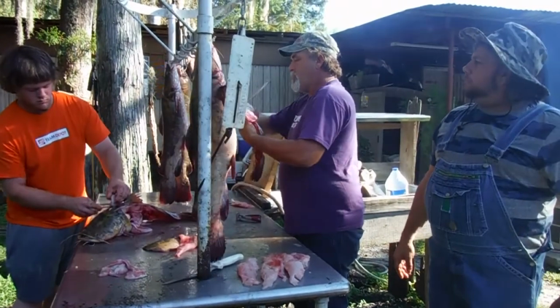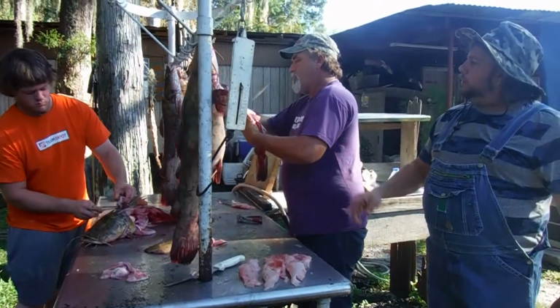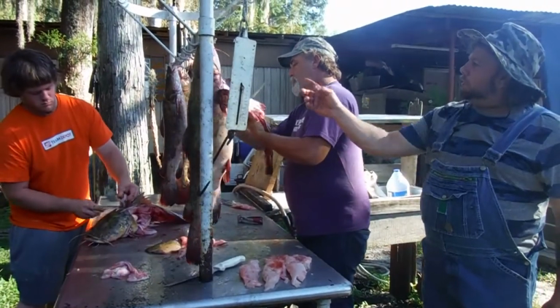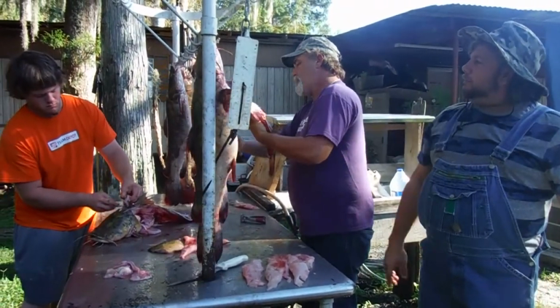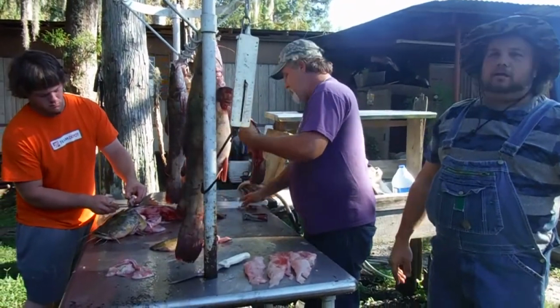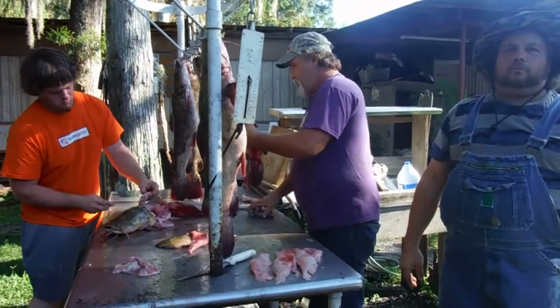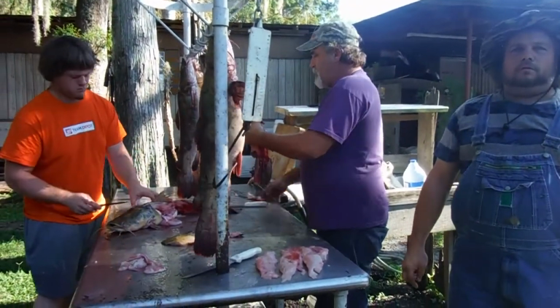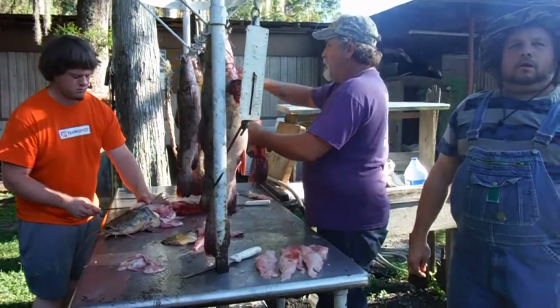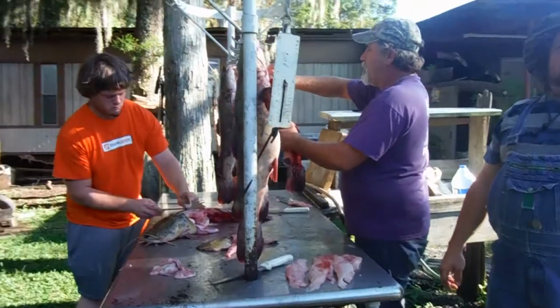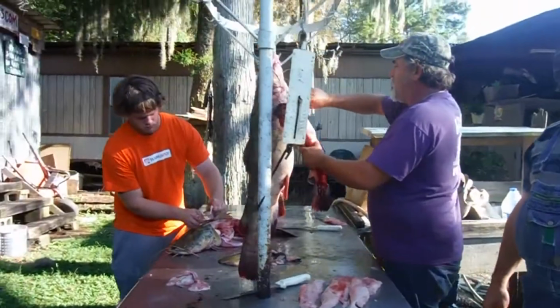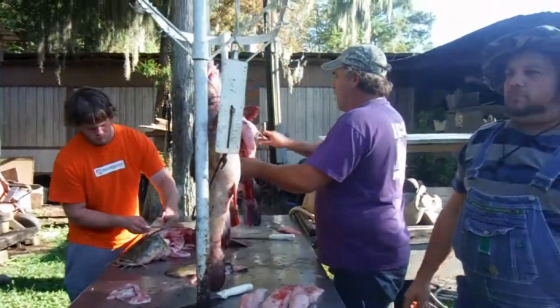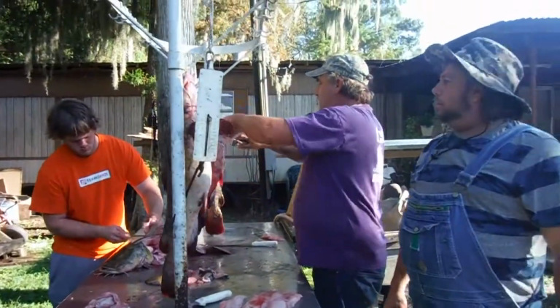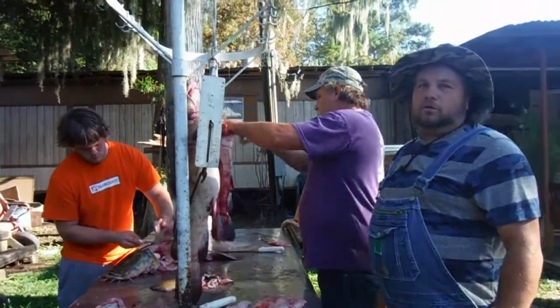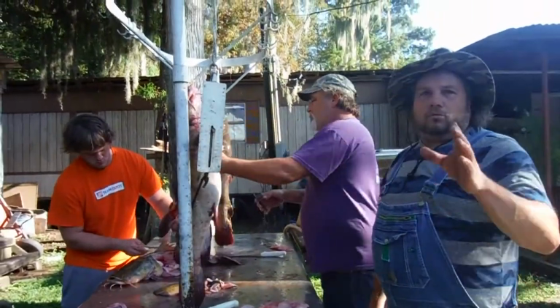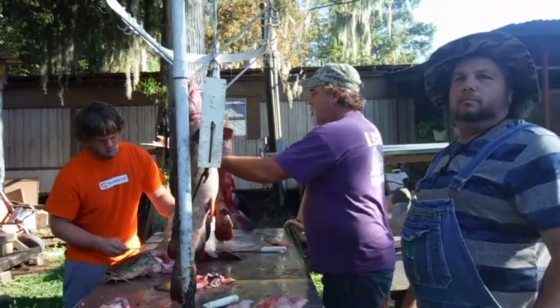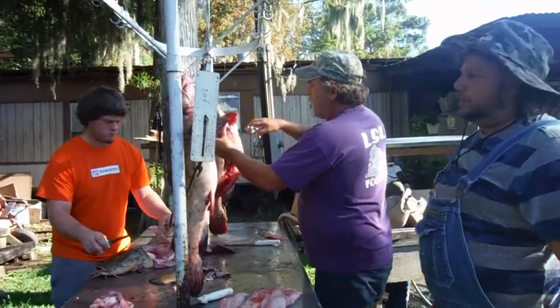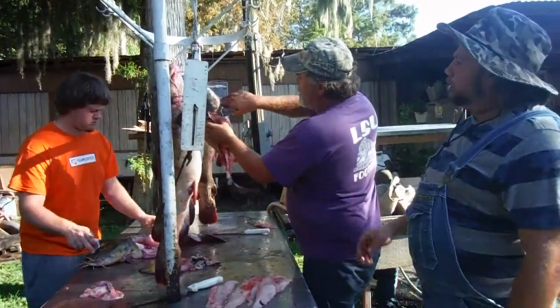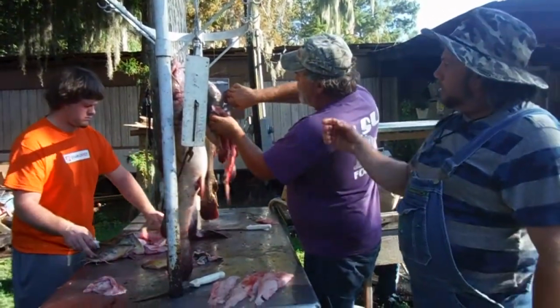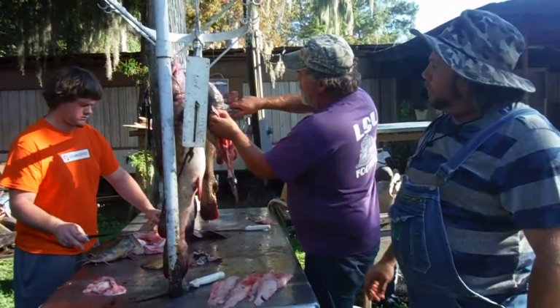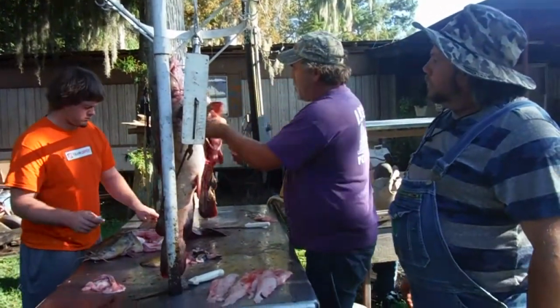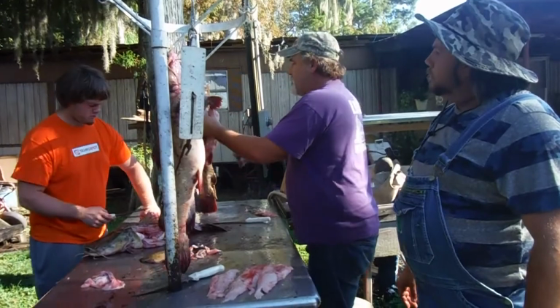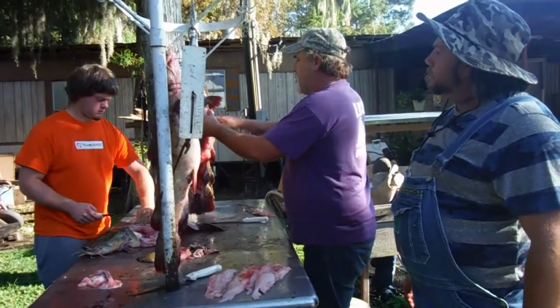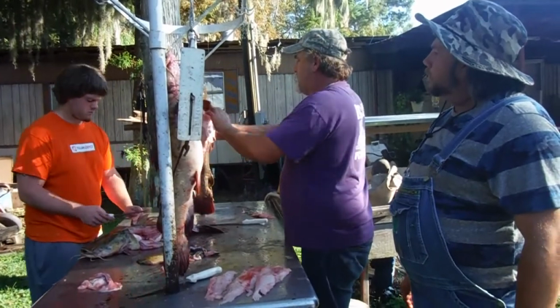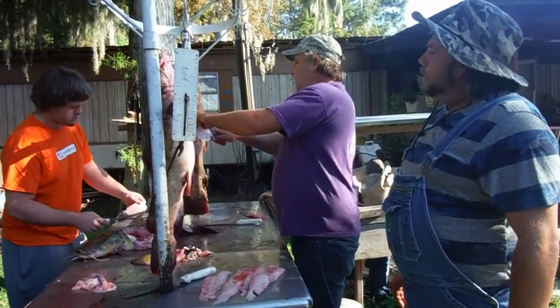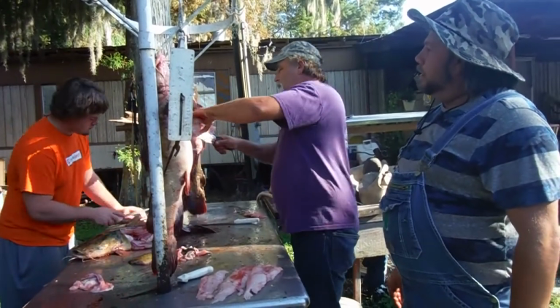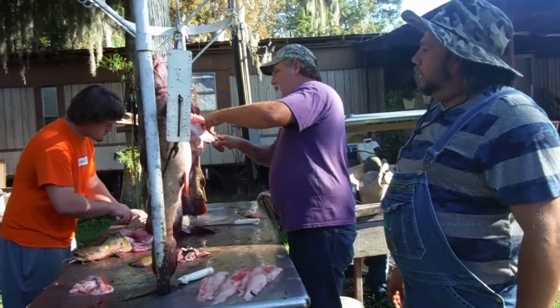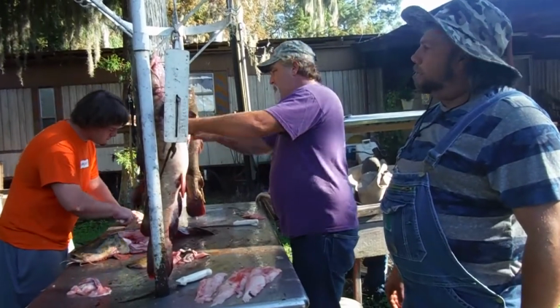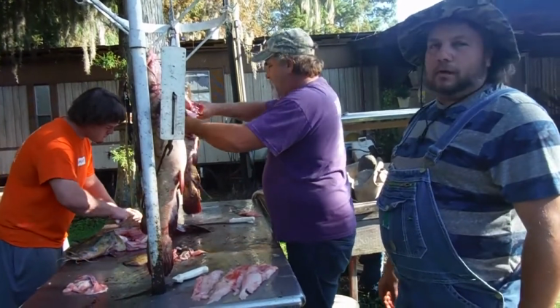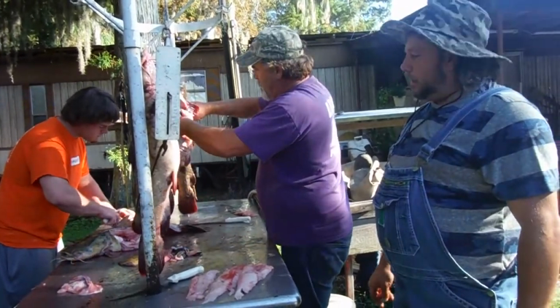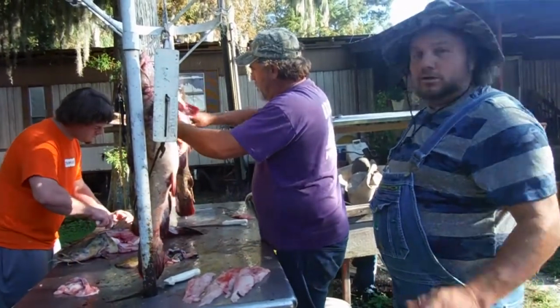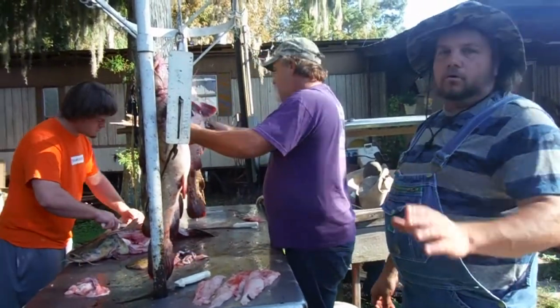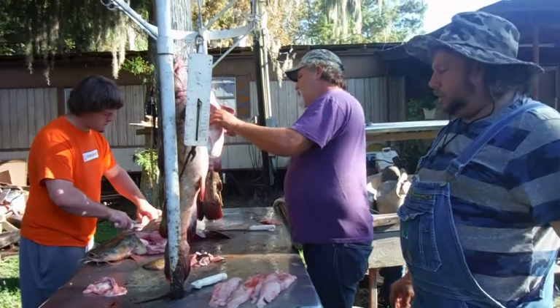He's cutting the belly out of it — you can eat the belly on these. Like a blue cat, we don't eat the belly, but on these goujon catfish, you can eat the belly. Just filet it out just like he's doing right there. A lot of meat right there in that belly, I guarantee you. And it's not strong, I guarantee you that.